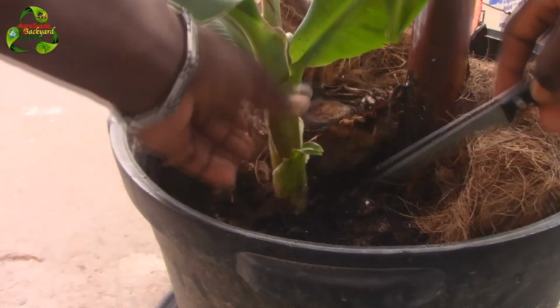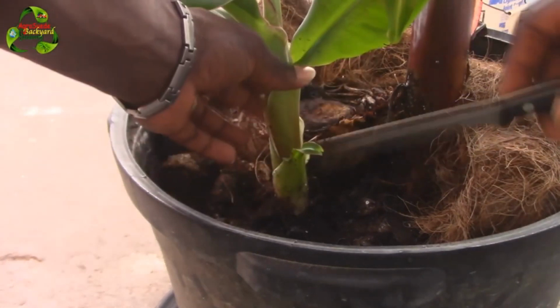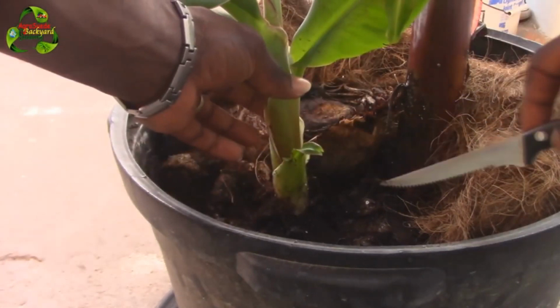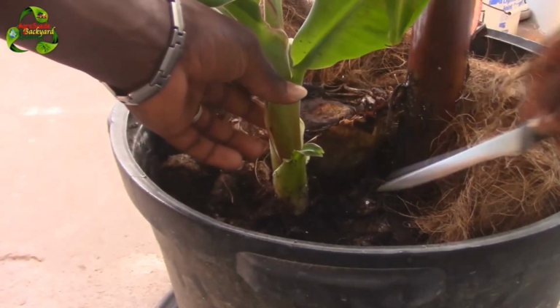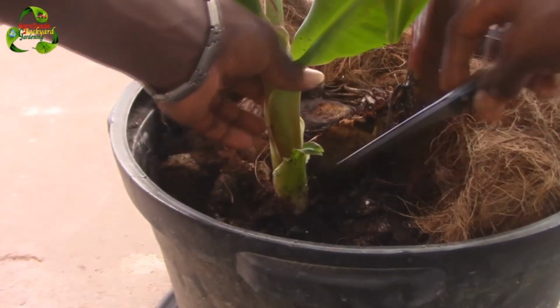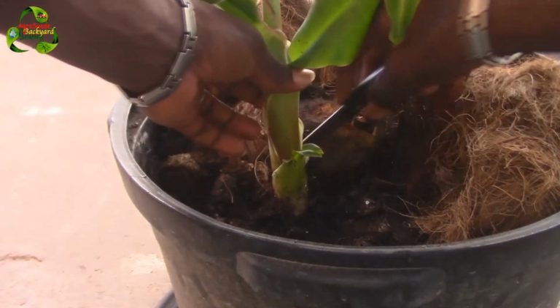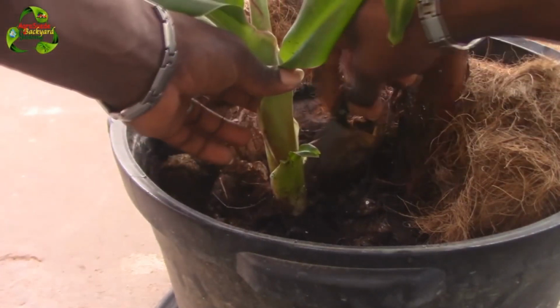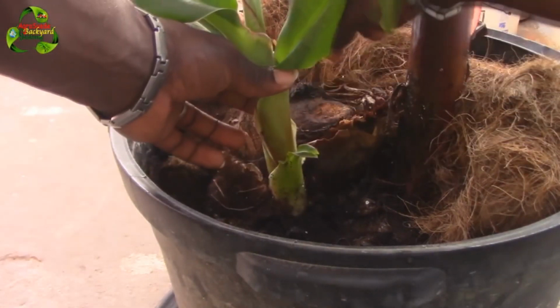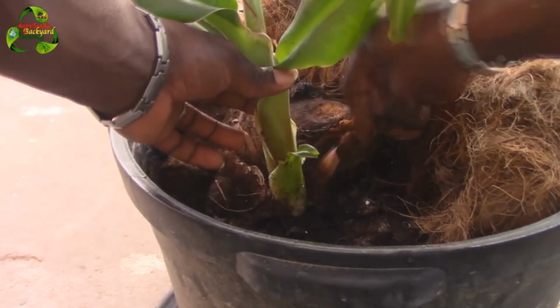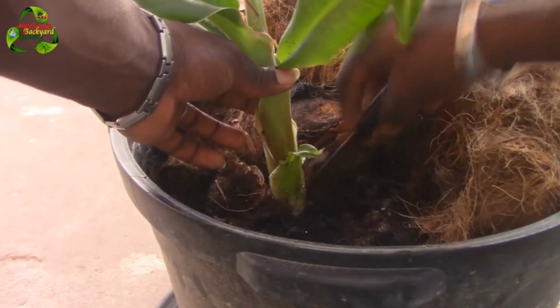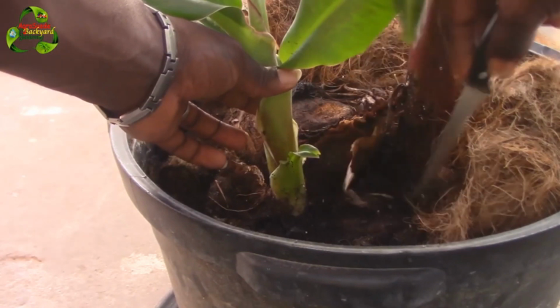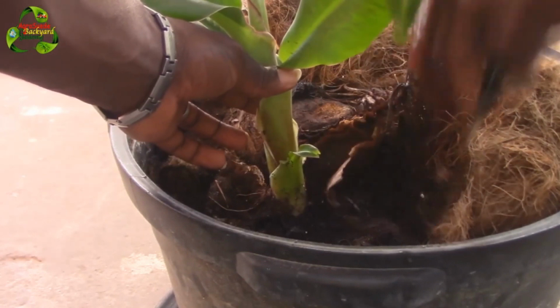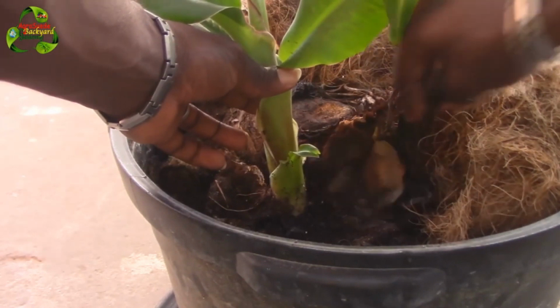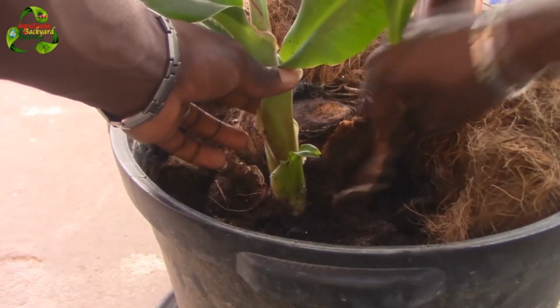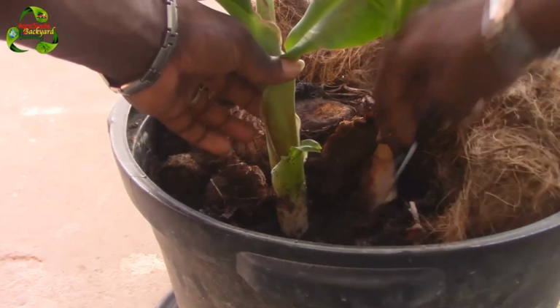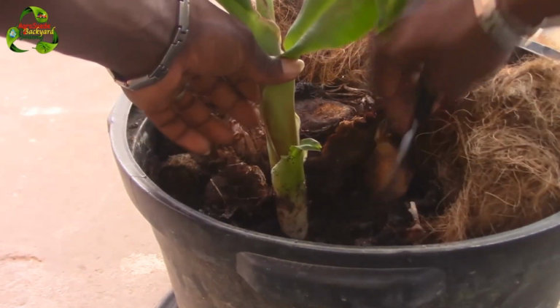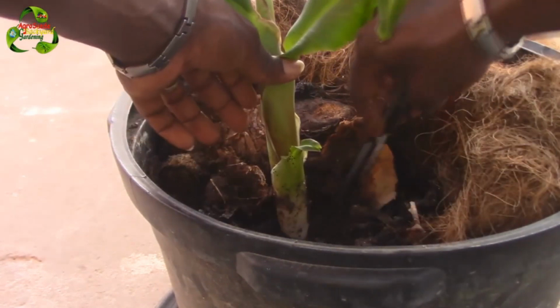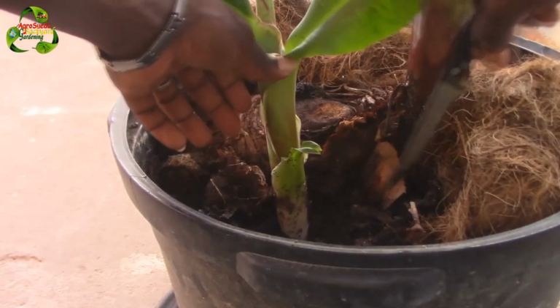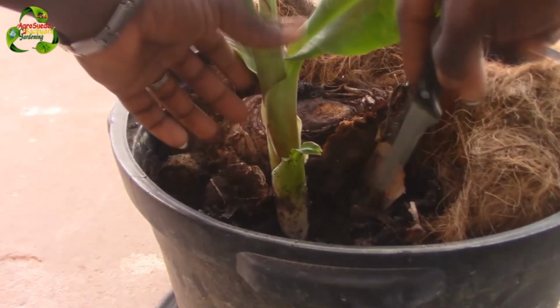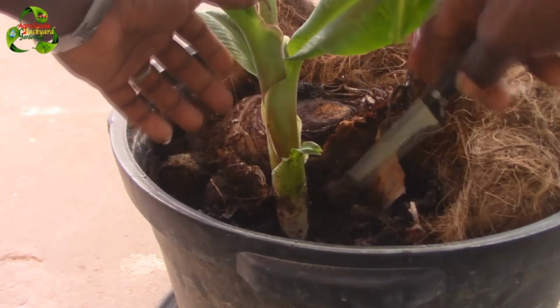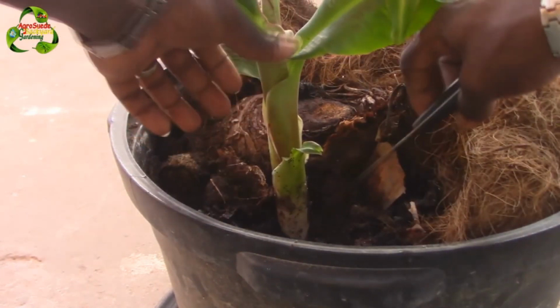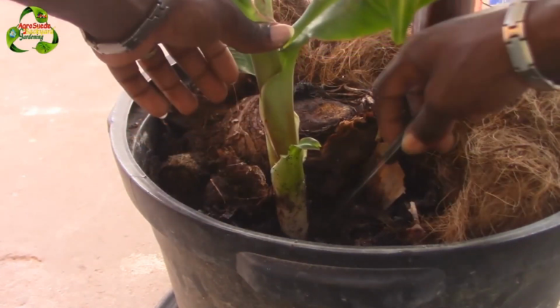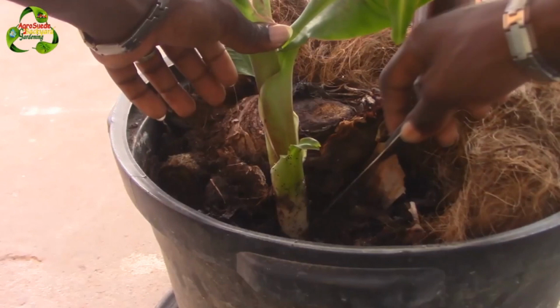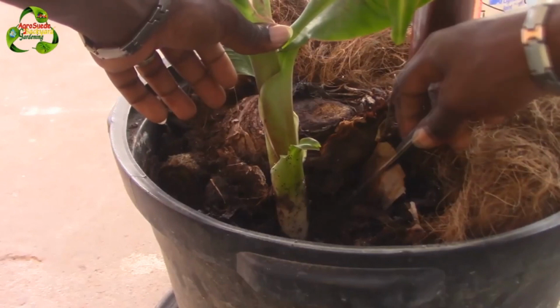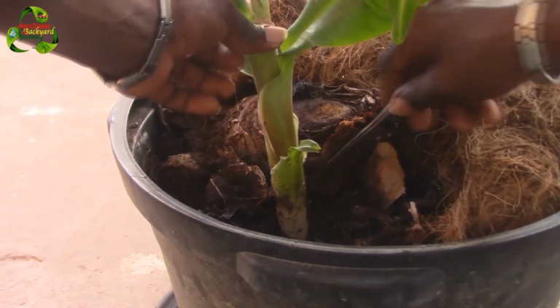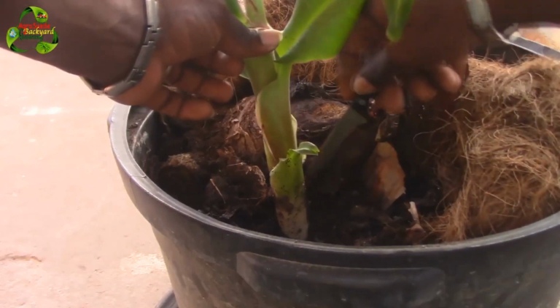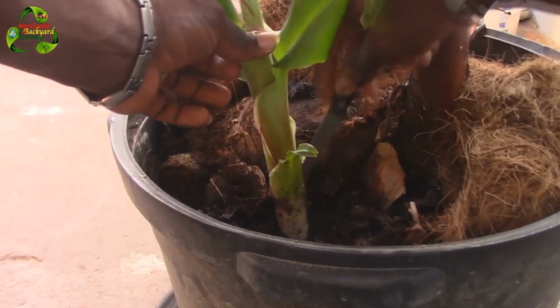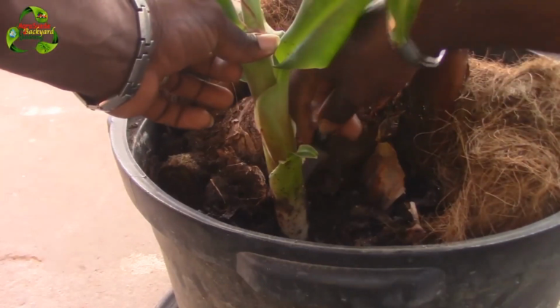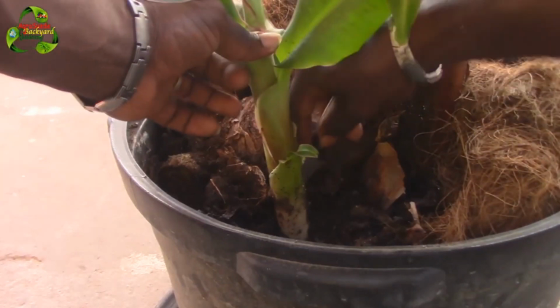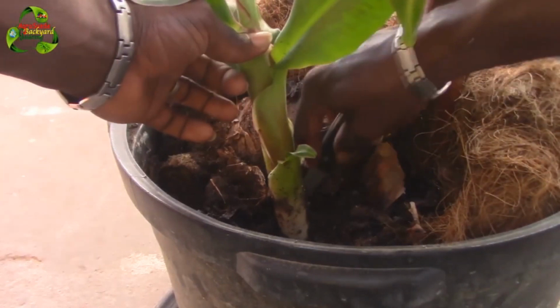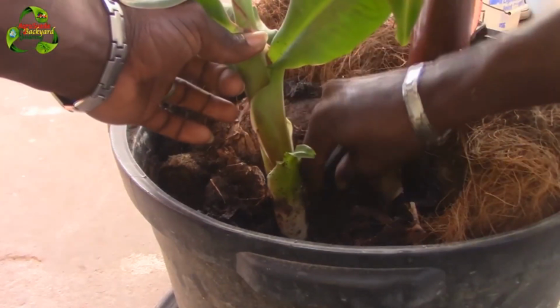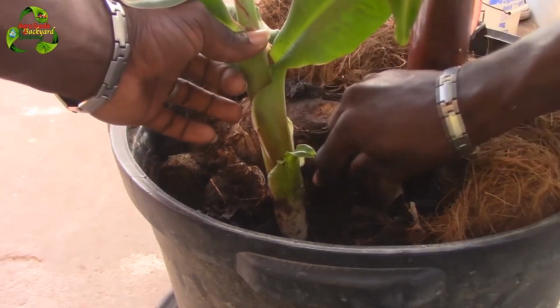The easiest way to grow a banana tree is by splitting the rhizome root. Each of these banana rhizomes buds a sprout and forms its own pseudostem in a new bulbous rhizome. Many grow as suckers from the mother banana plant.